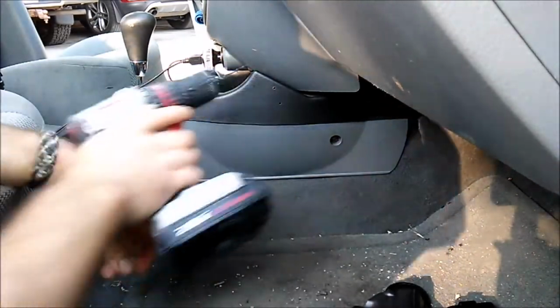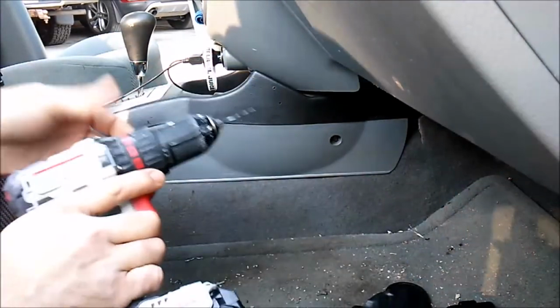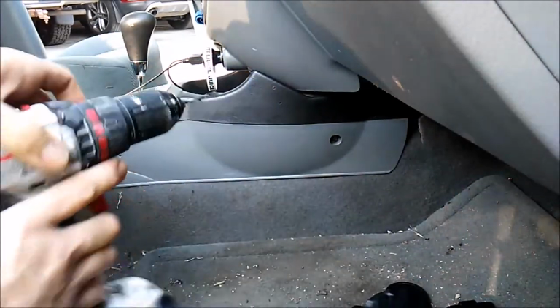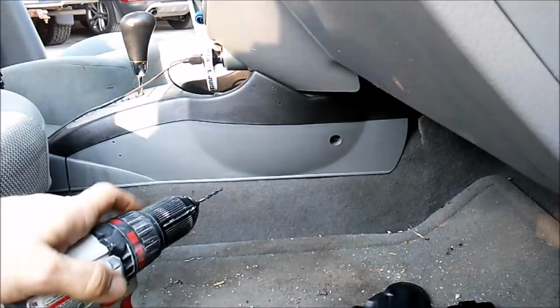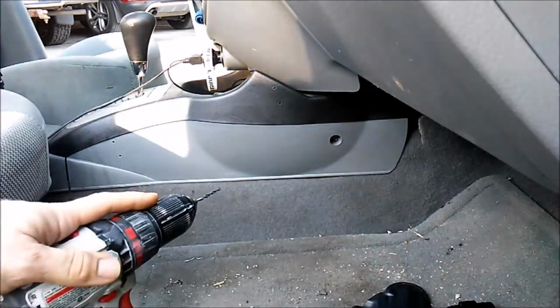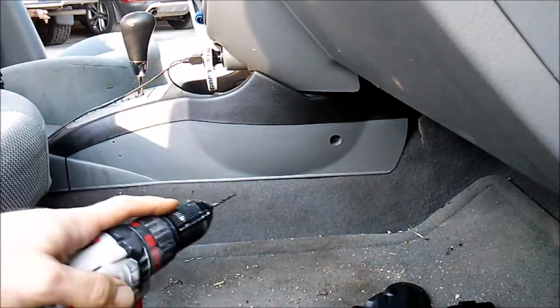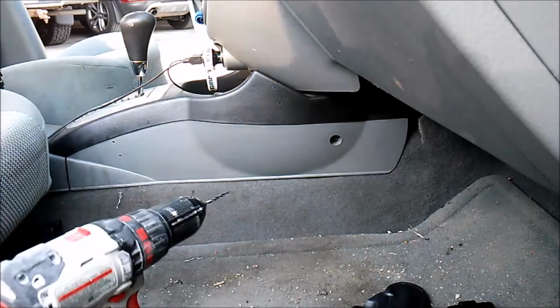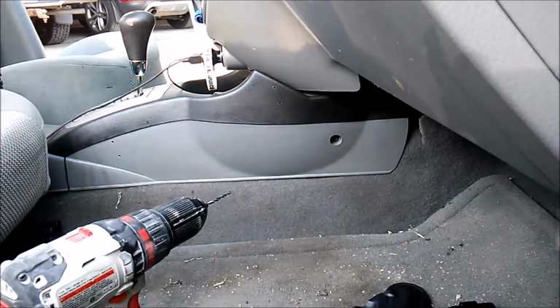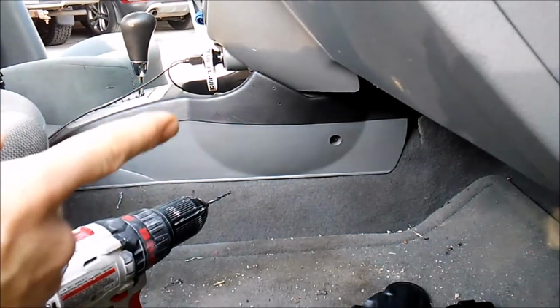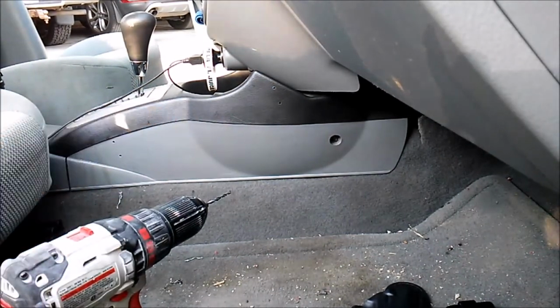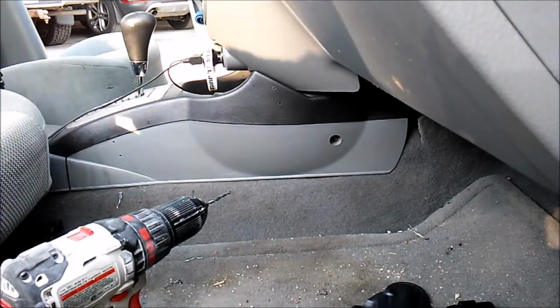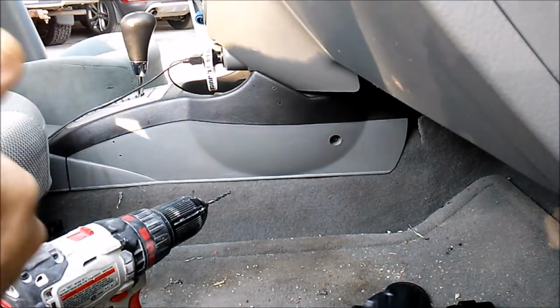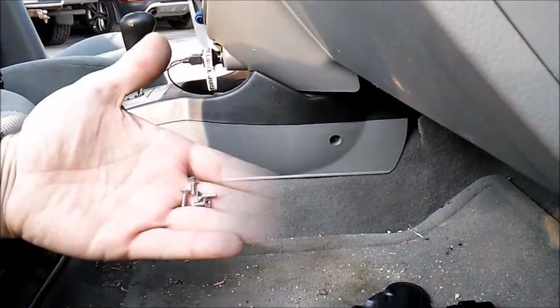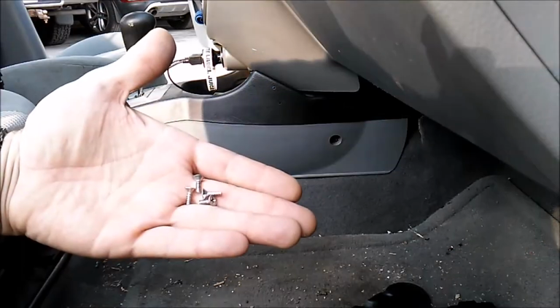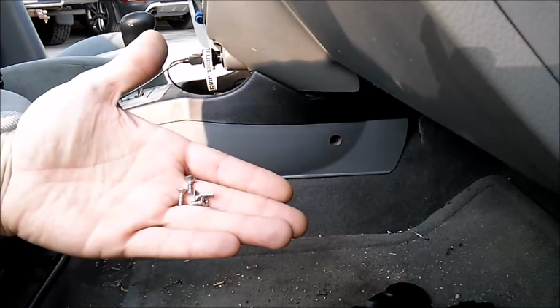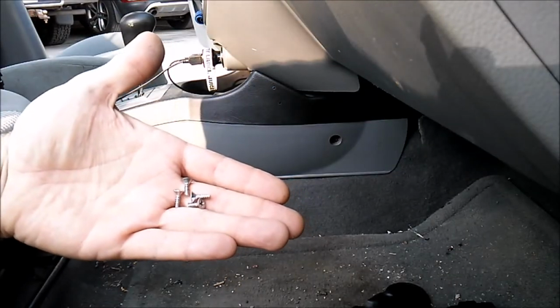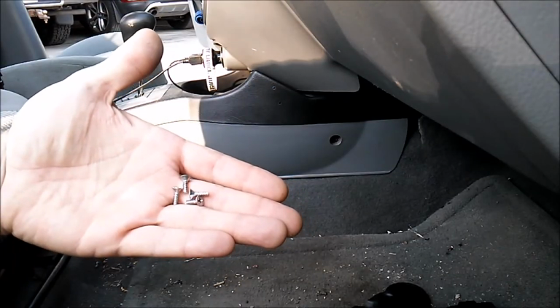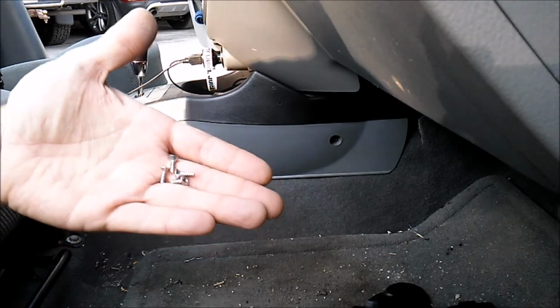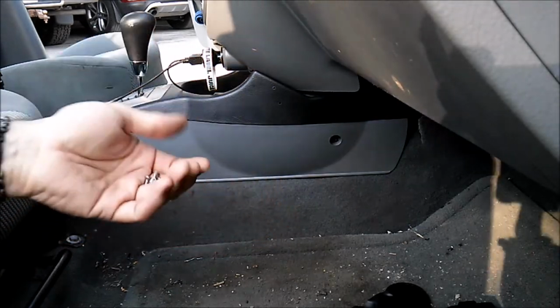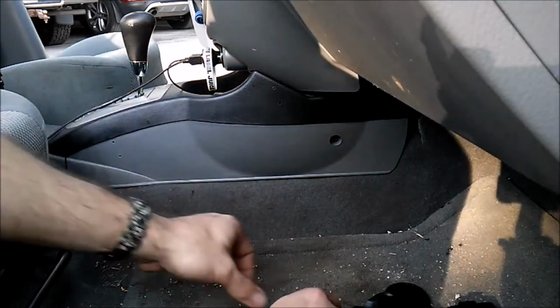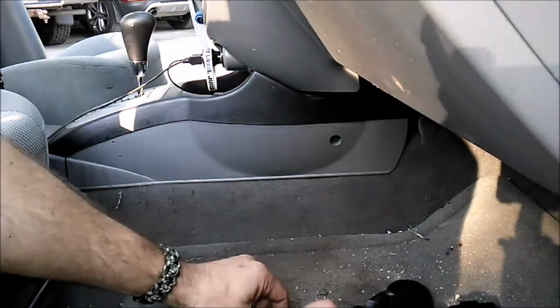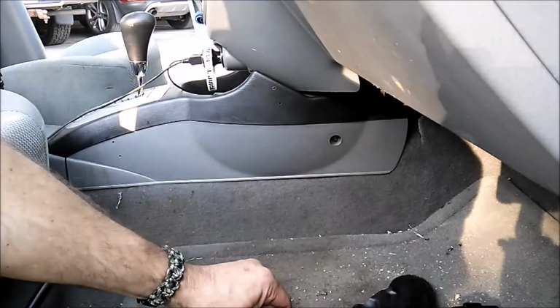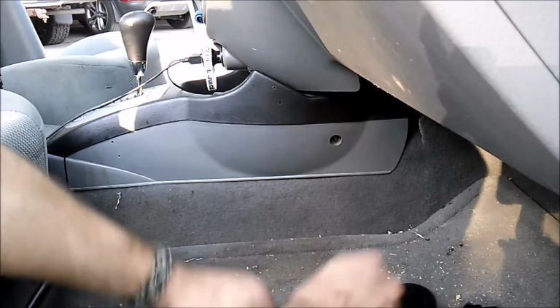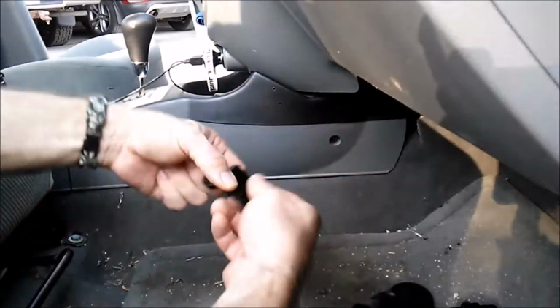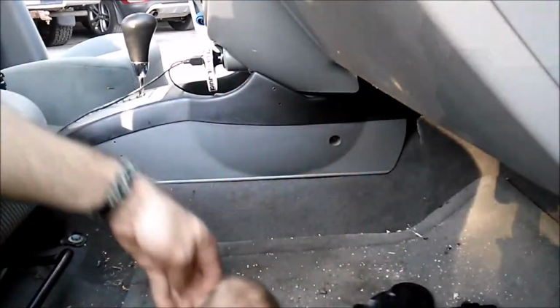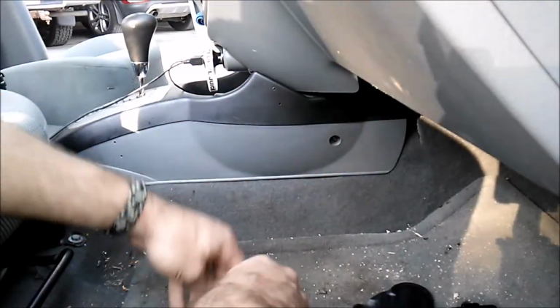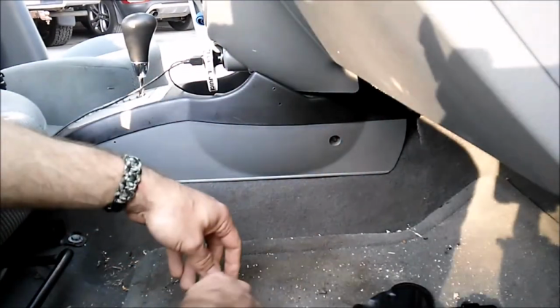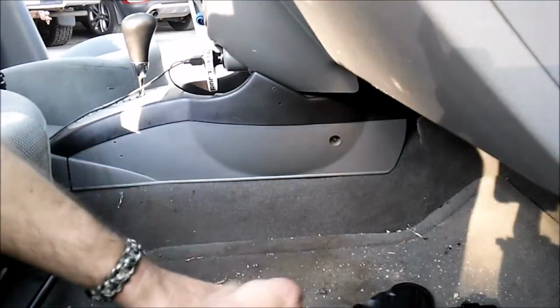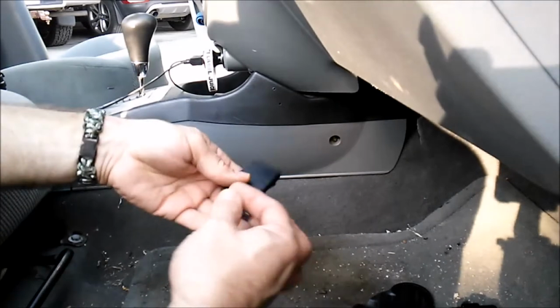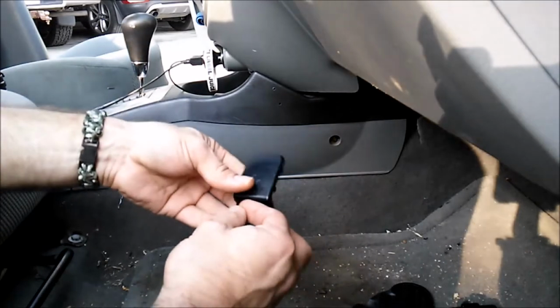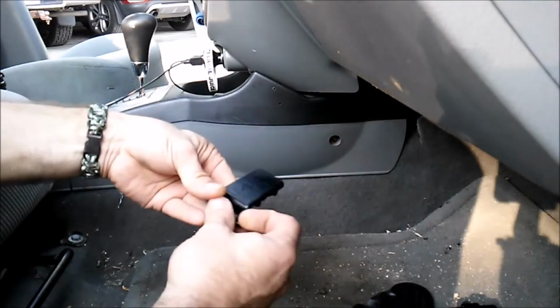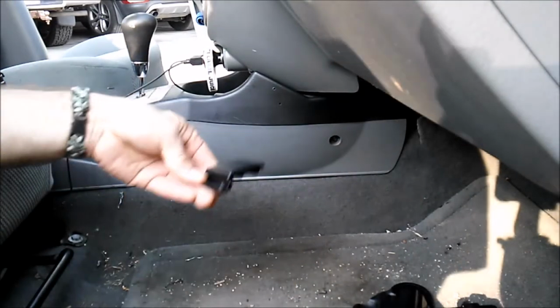Now that that's done, it's time to dig out the screws for the plastic. The plastic screws in this kit are the smallest ones in the kit. Very simply, you take the tab and screw them into the holes that you just drilled.